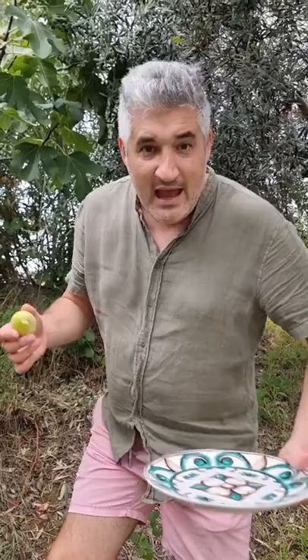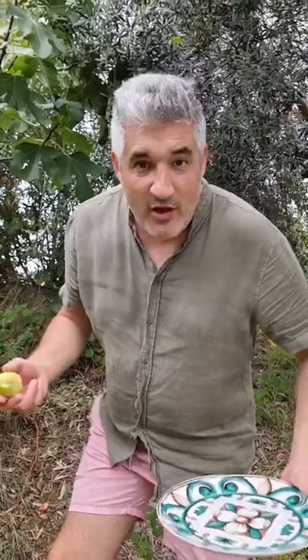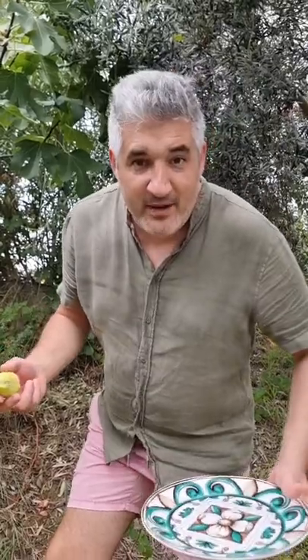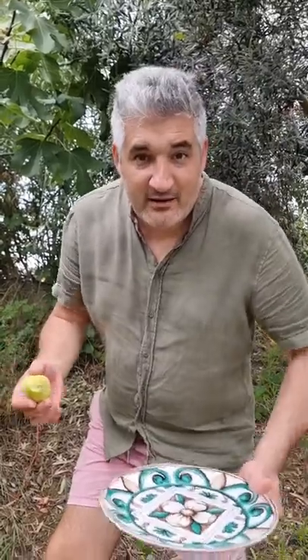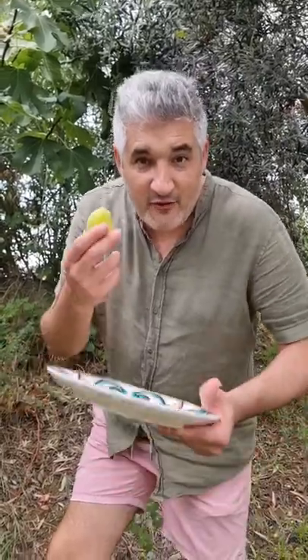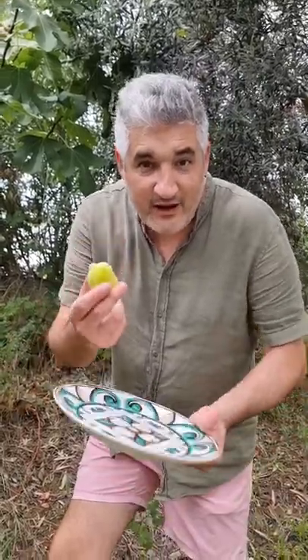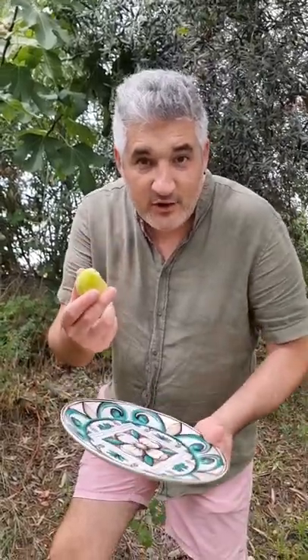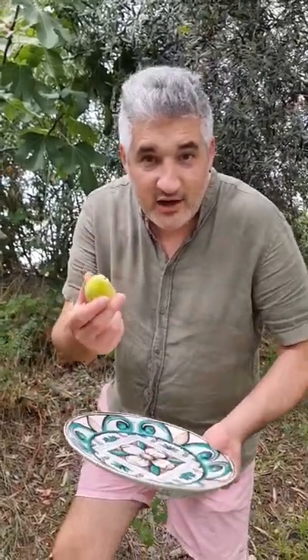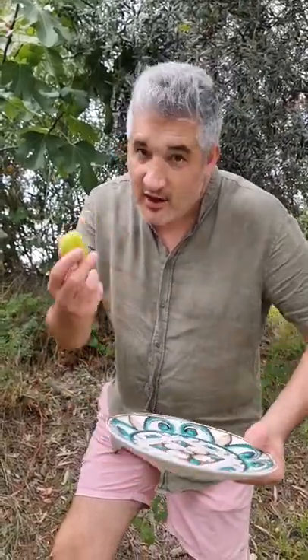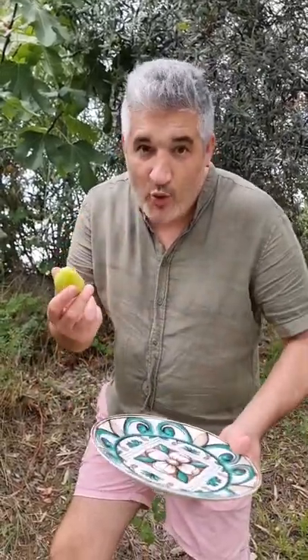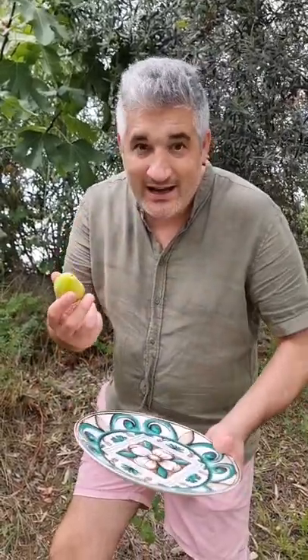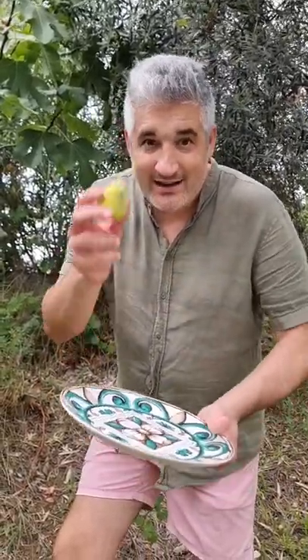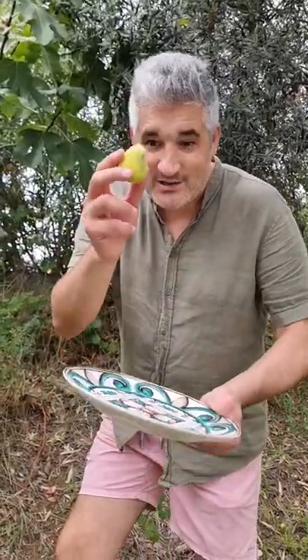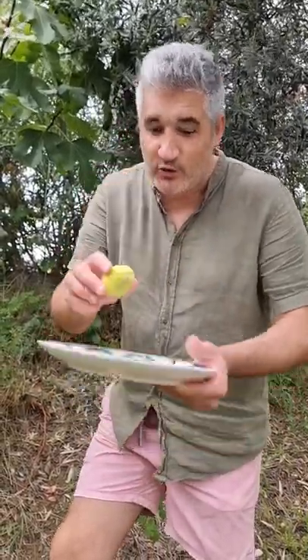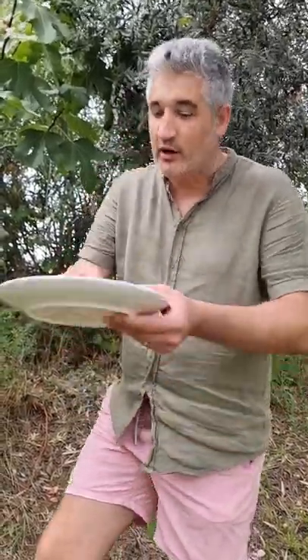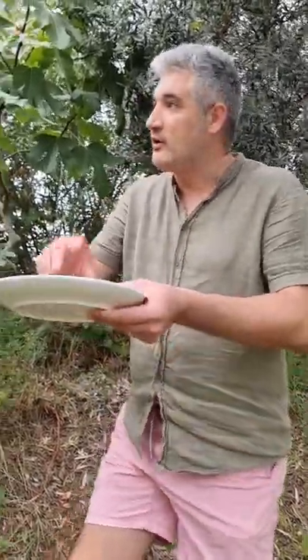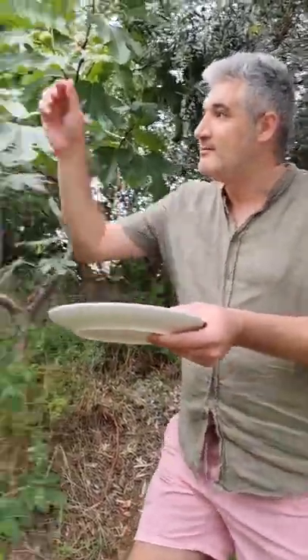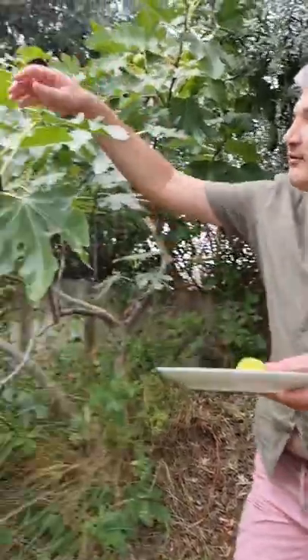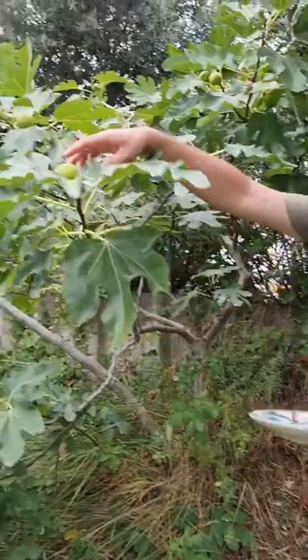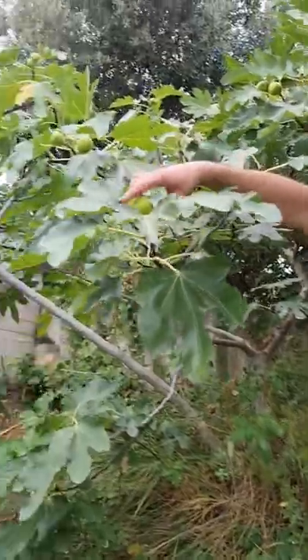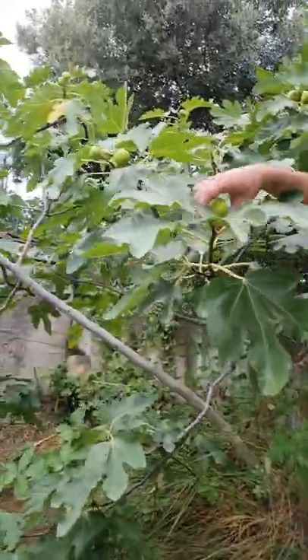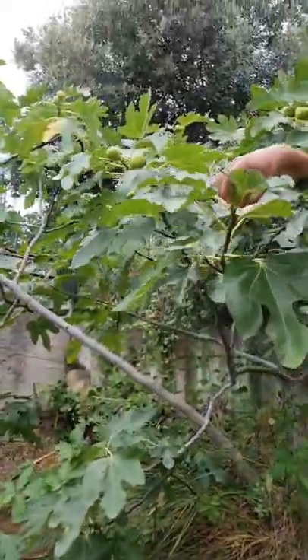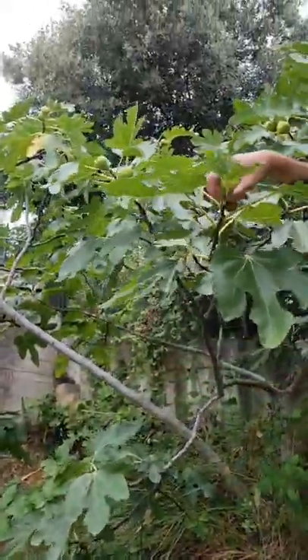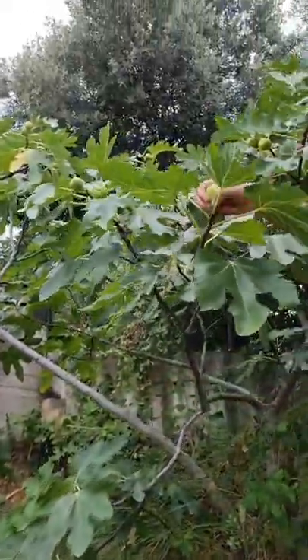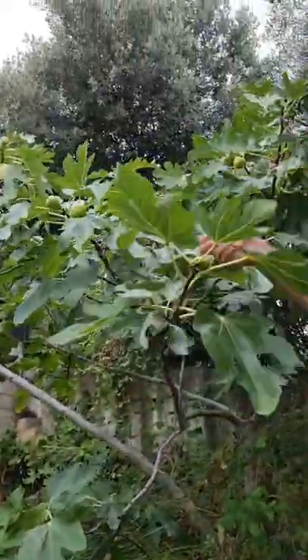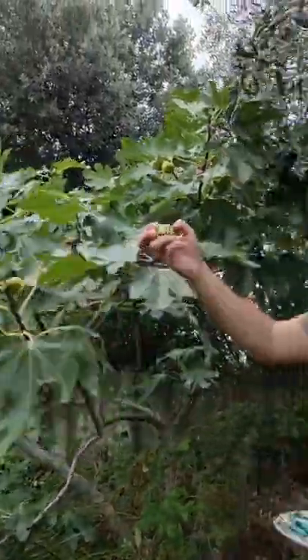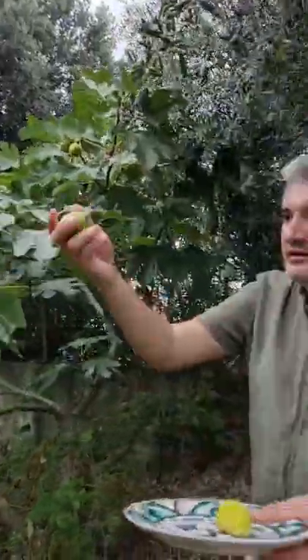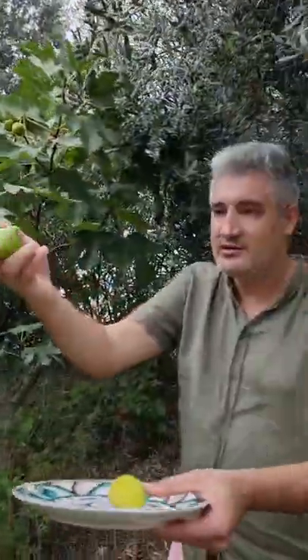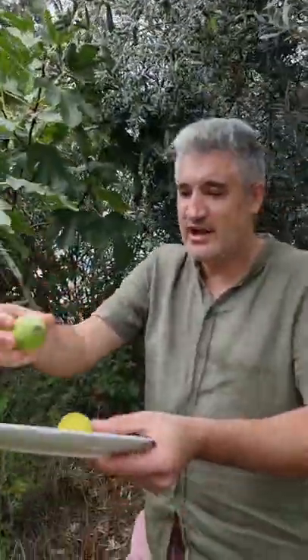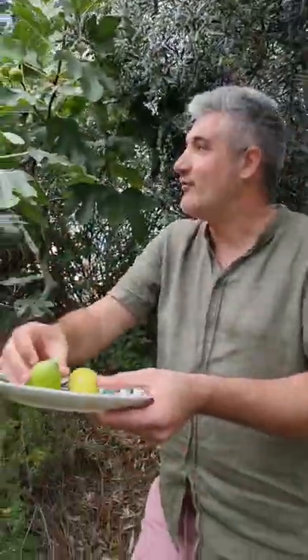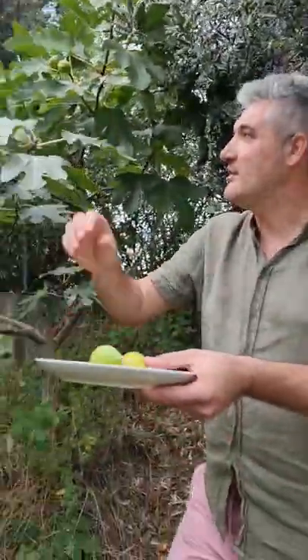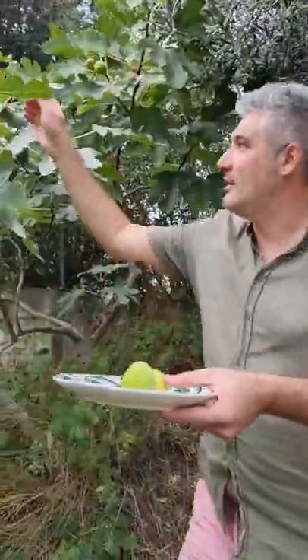Have you ever picked figs from the tree? We are in Italy and that's what we're doing. We've got some figs over here, straight from the tree.